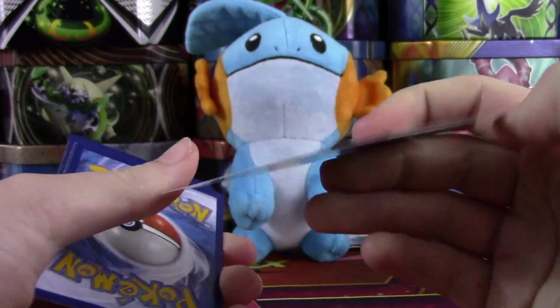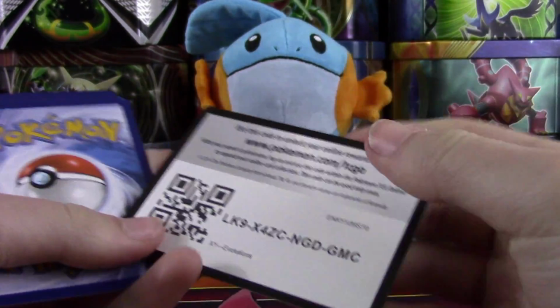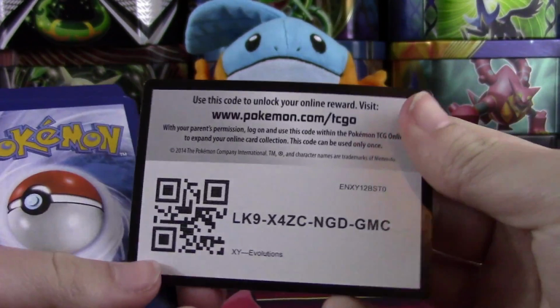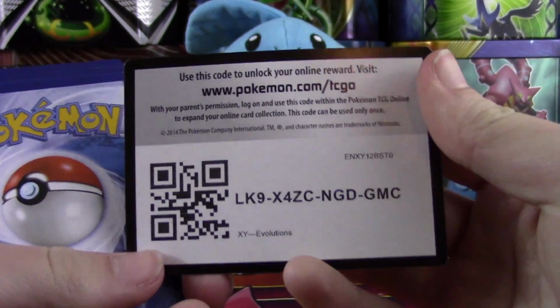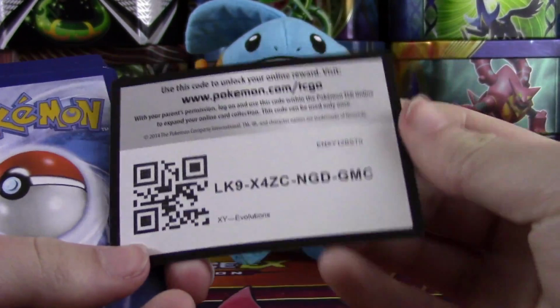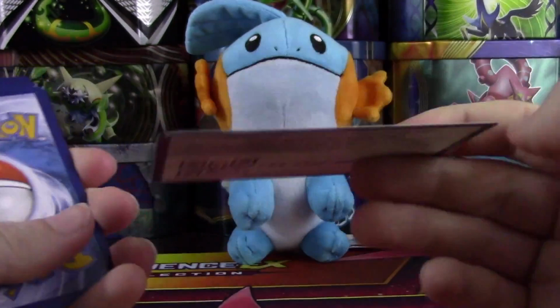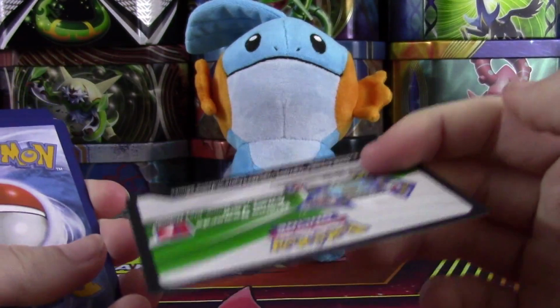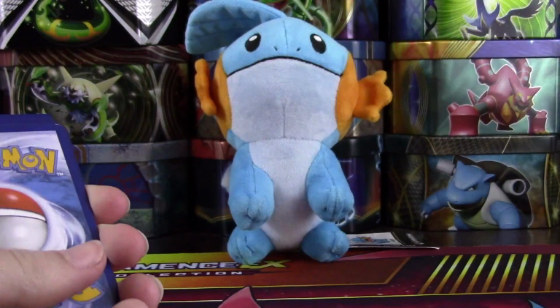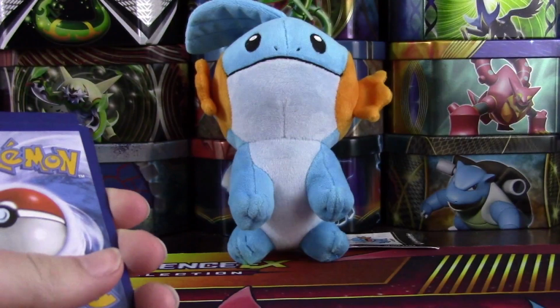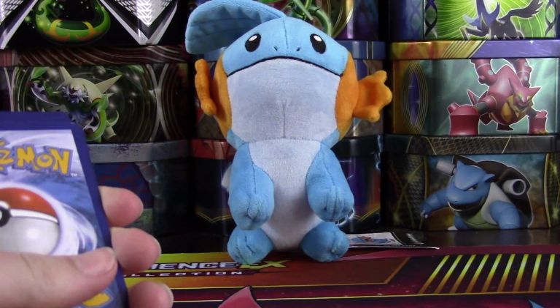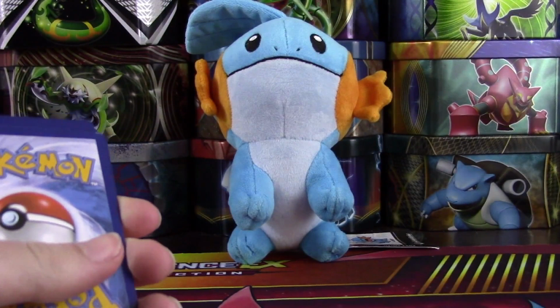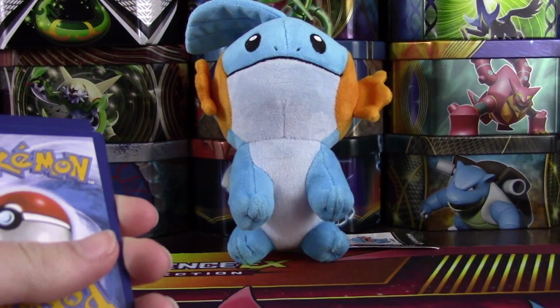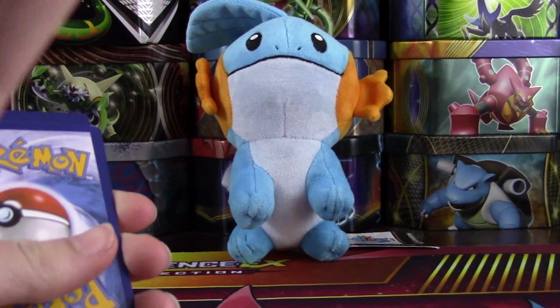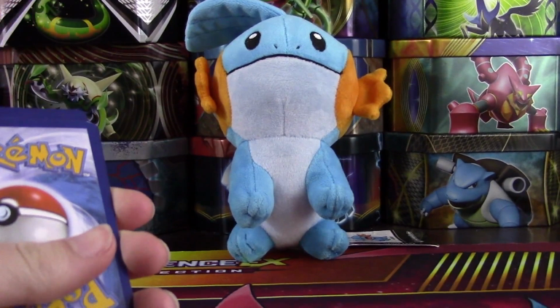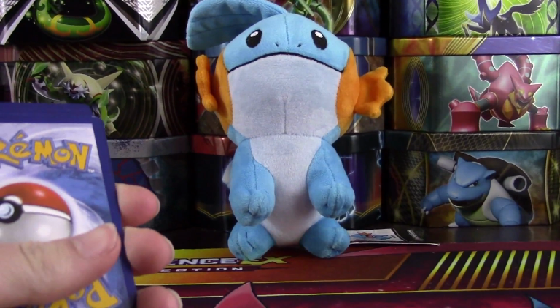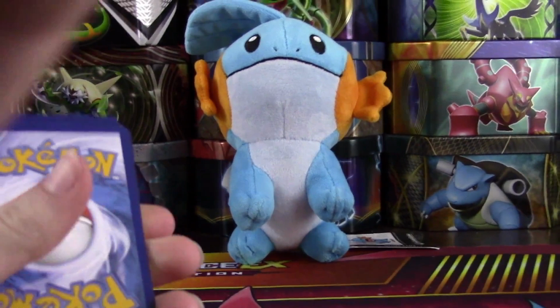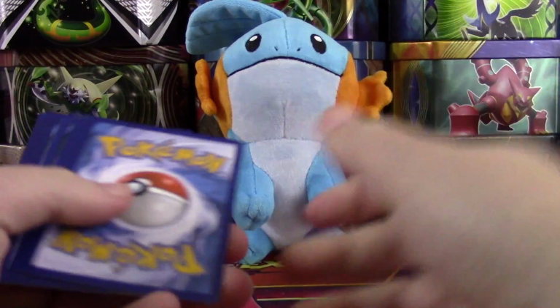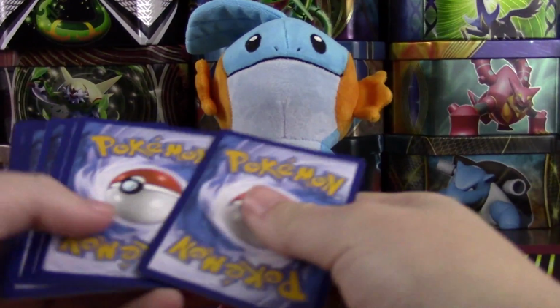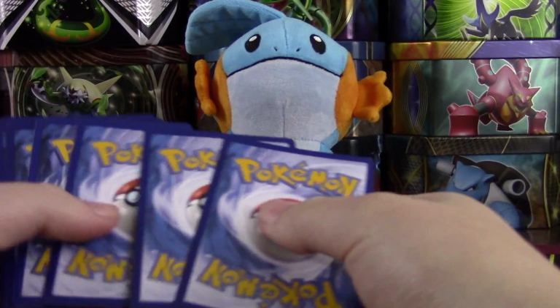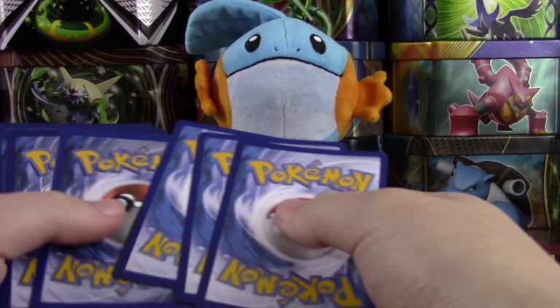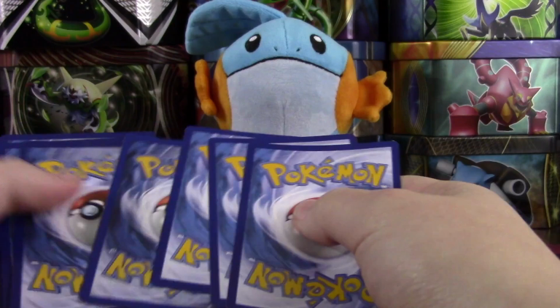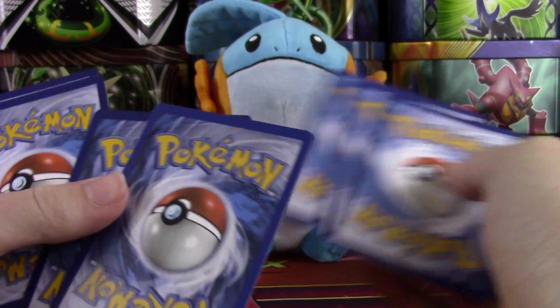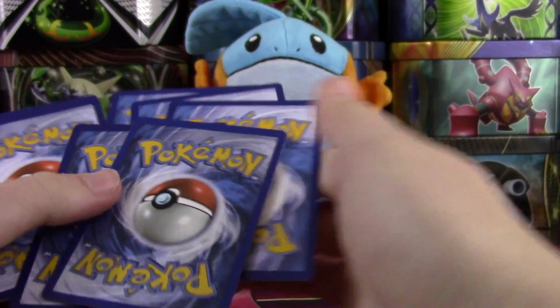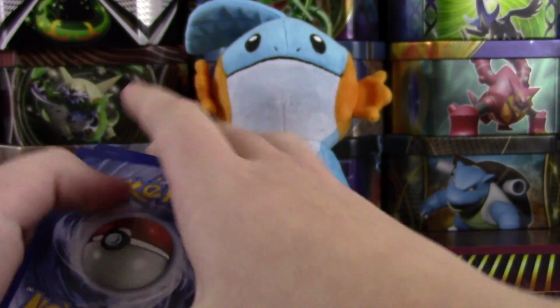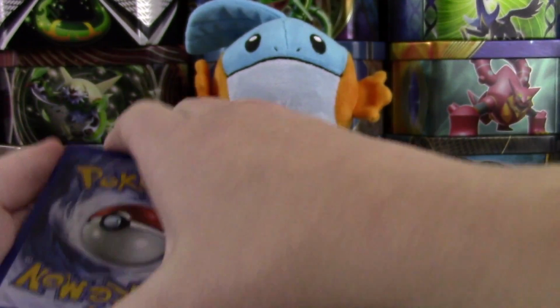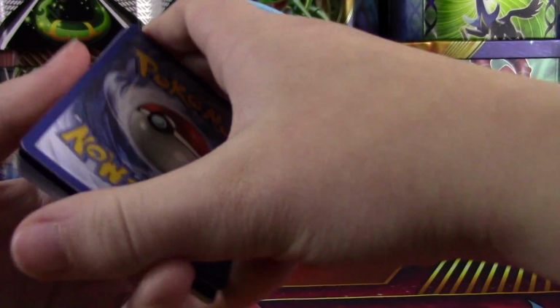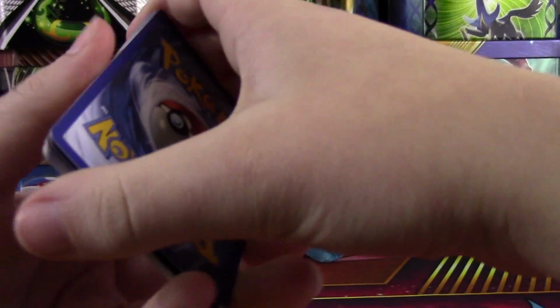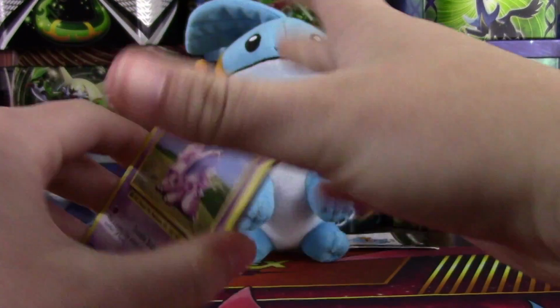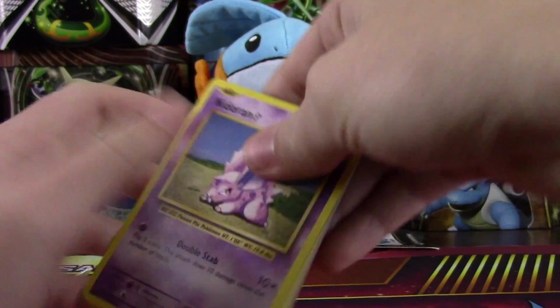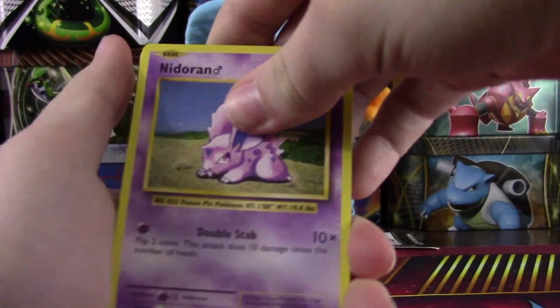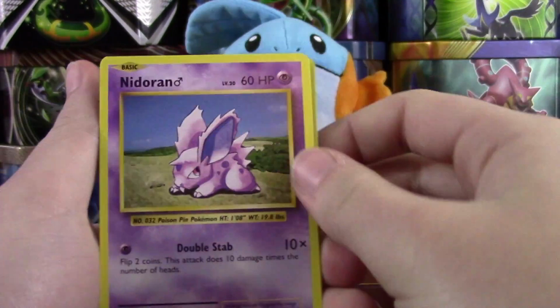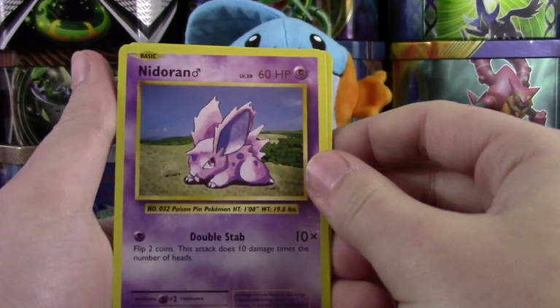Give you guys that code card, but I see a white code, which makes me really happy, which means we should definitely have at least a holo in here, which is awesome — which means it could be a Charizard holo. That would be really cool.